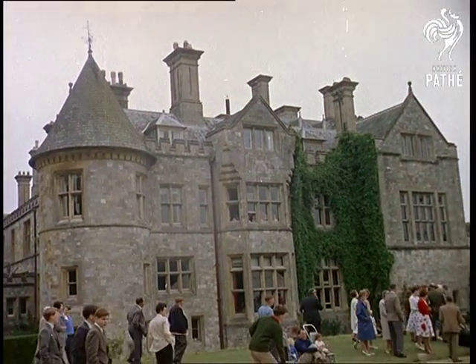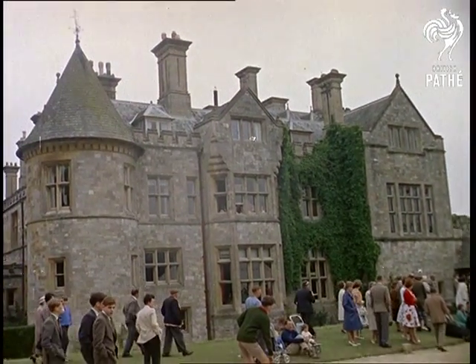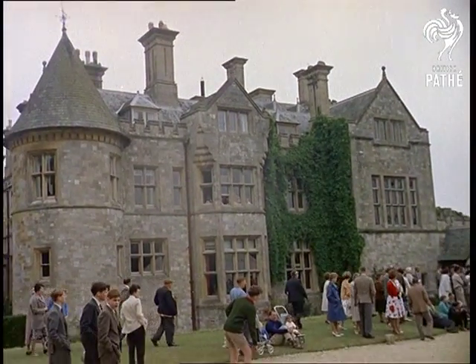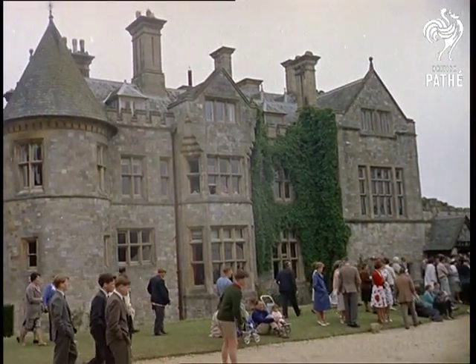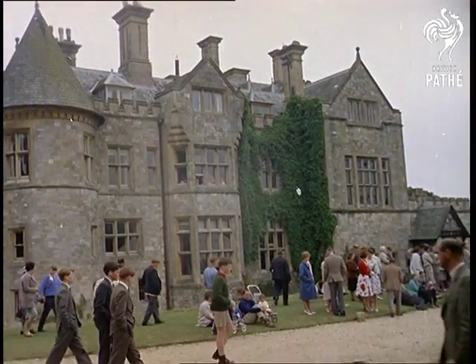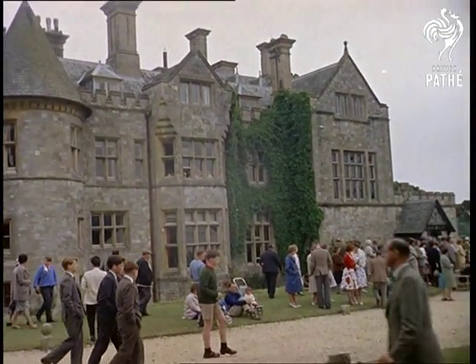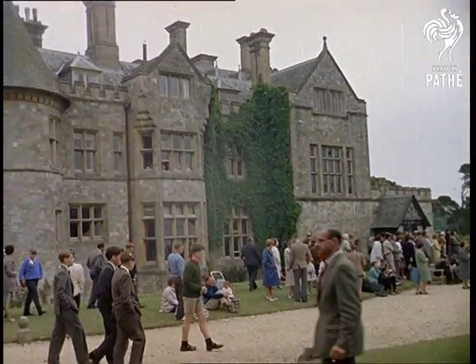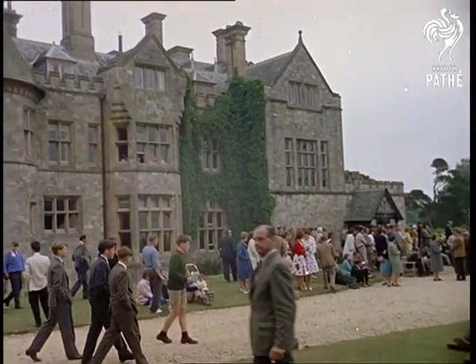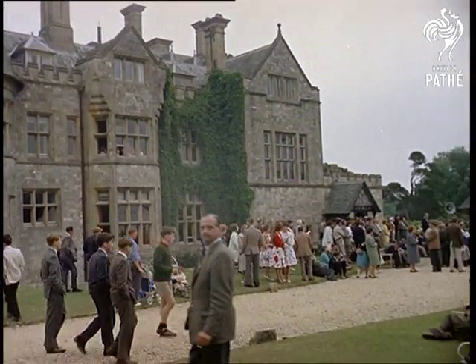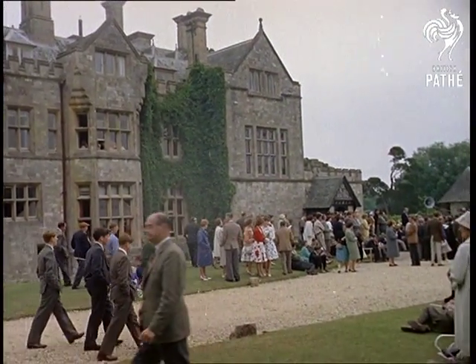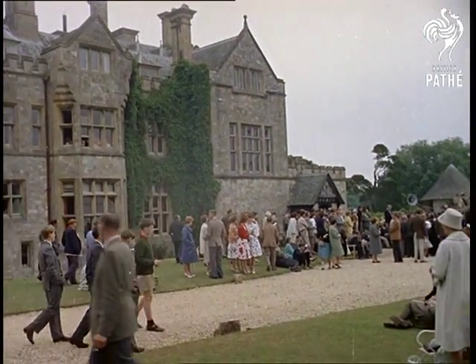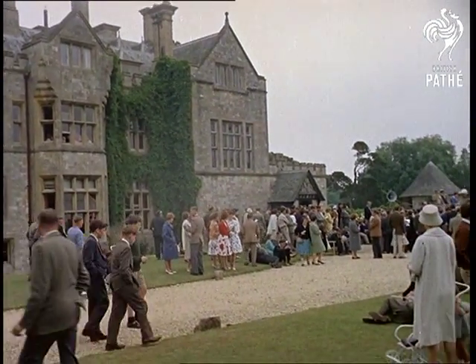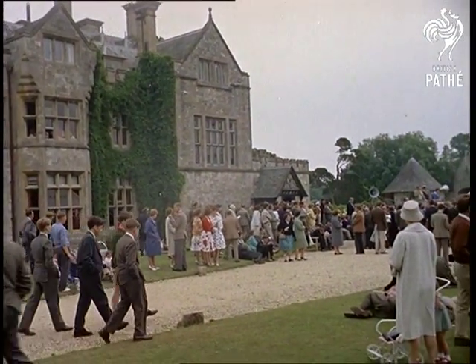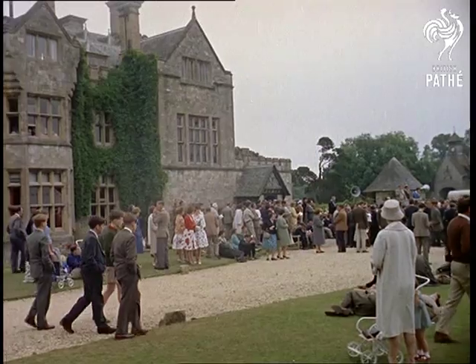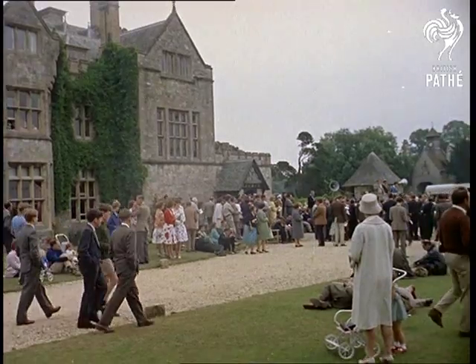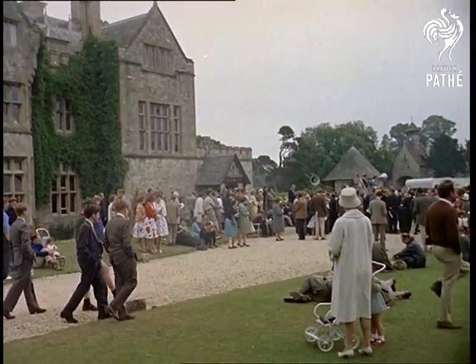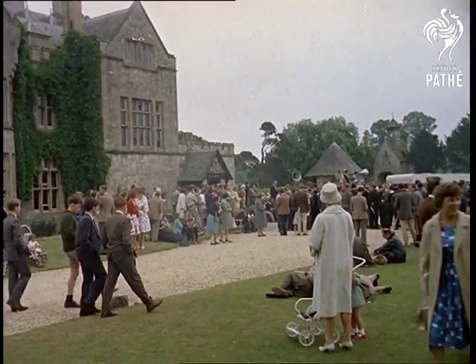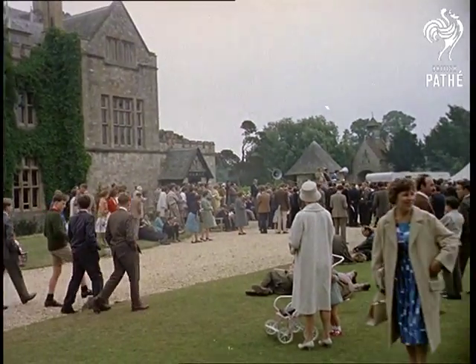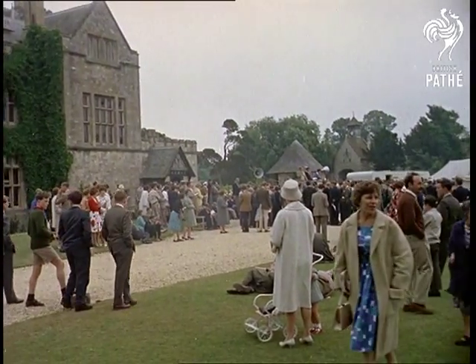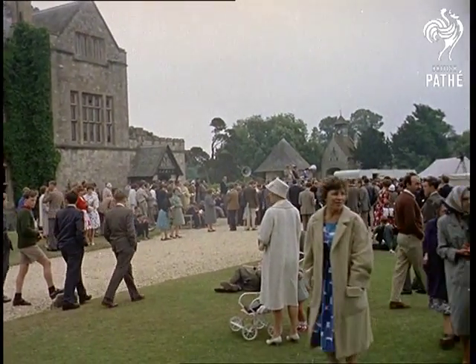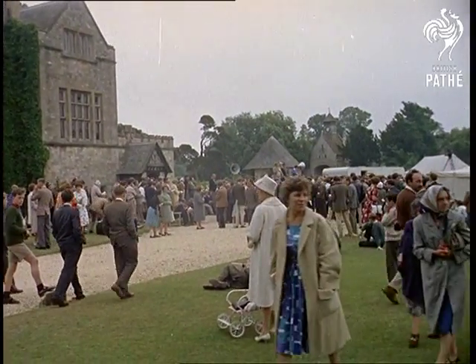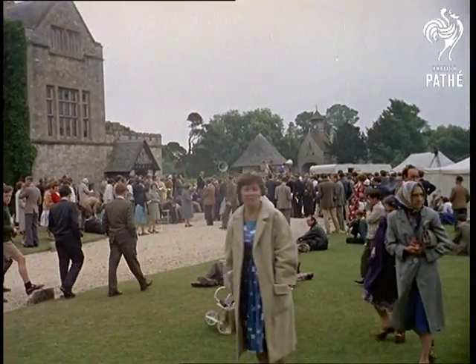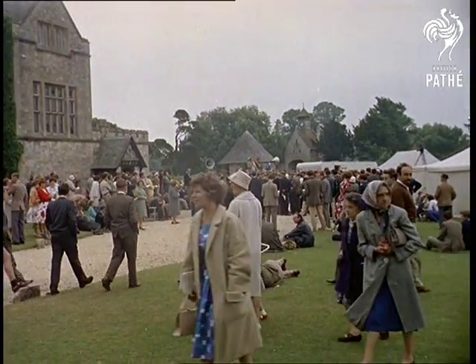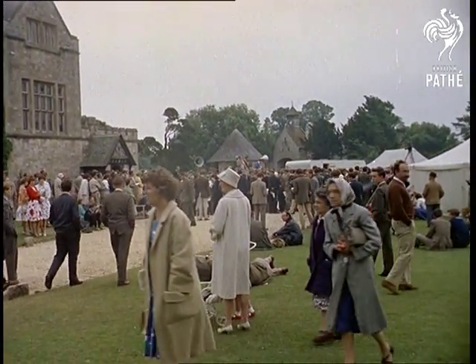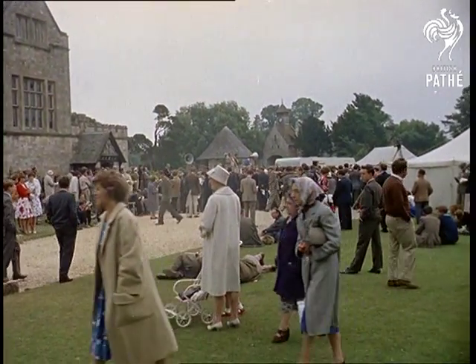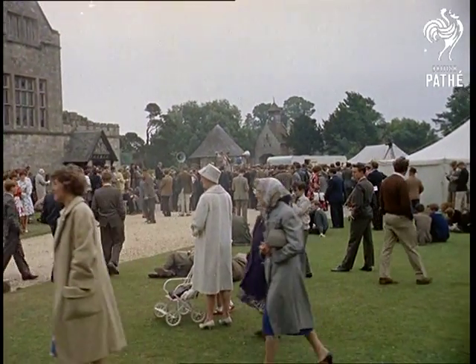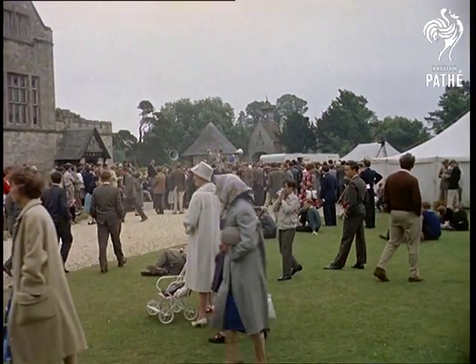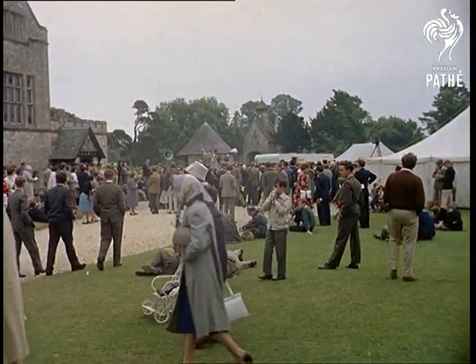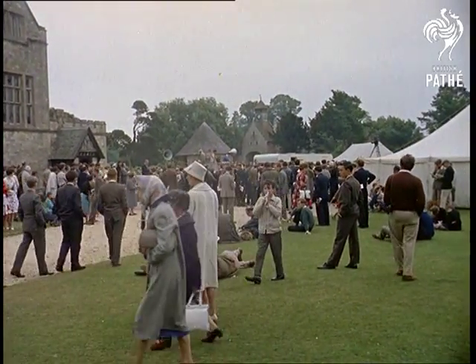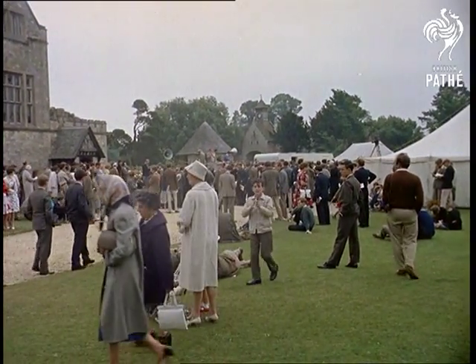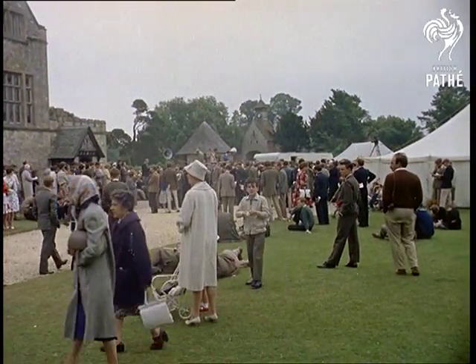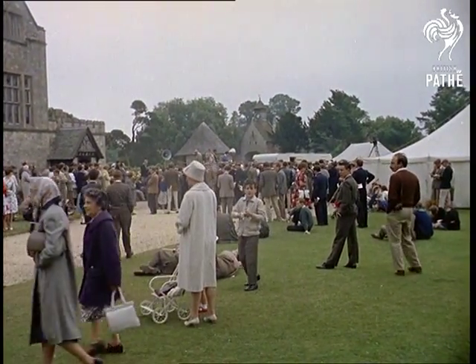Retaining that medieval atmosphere, we called in on a stately home, parts of which date back to those bow-and-arrow days. Beaulieu — Lord Montague's beautiful estate in Hampshire.